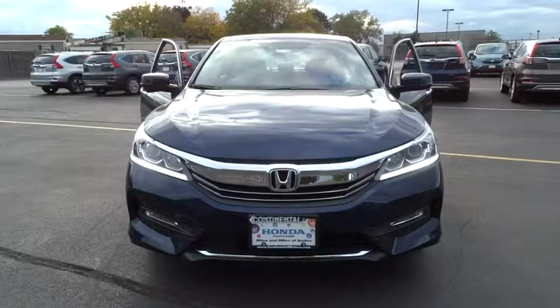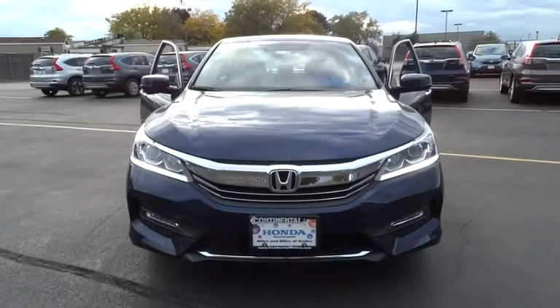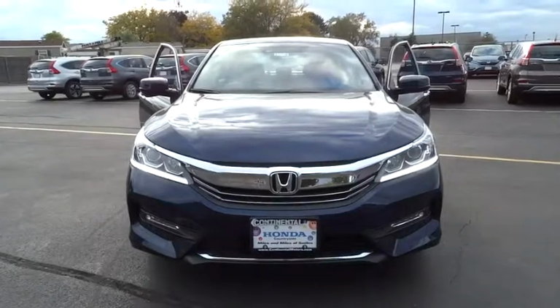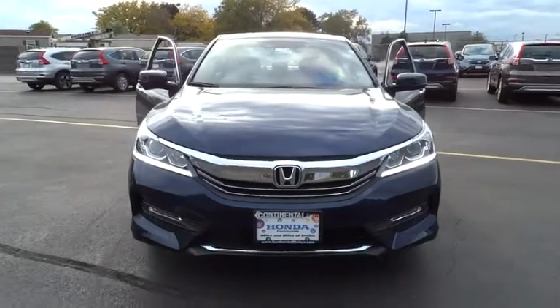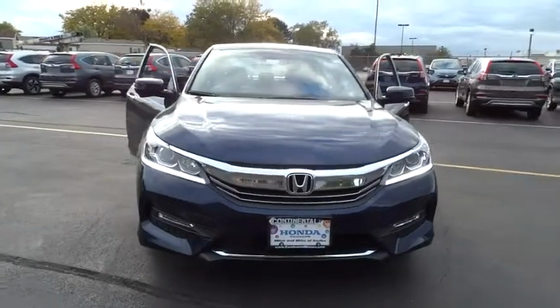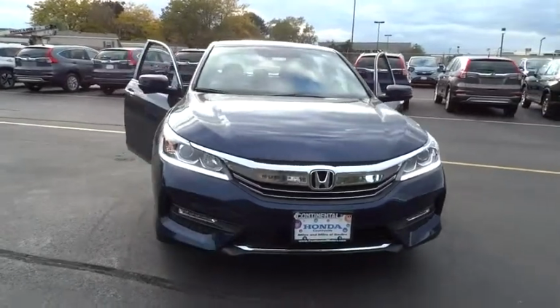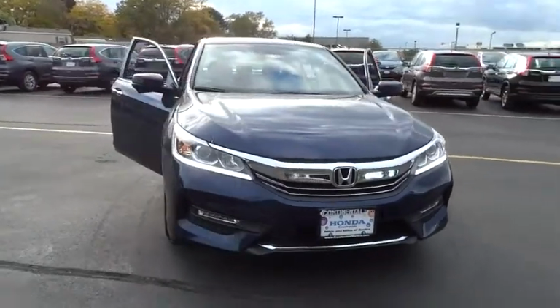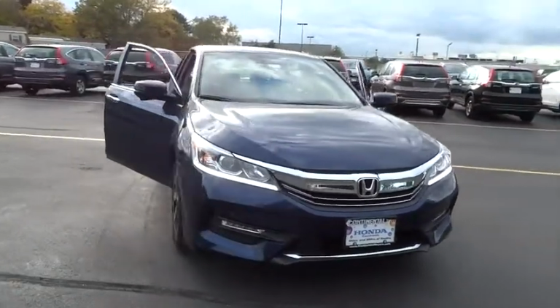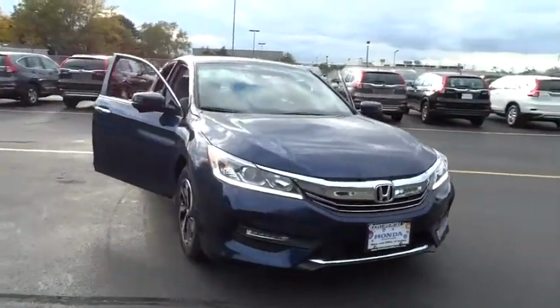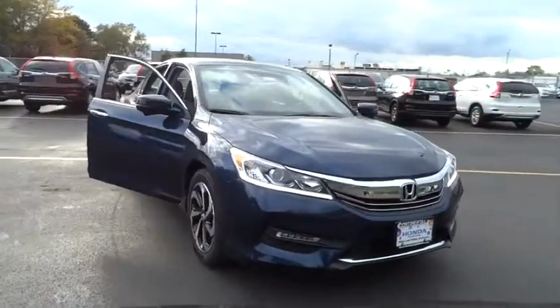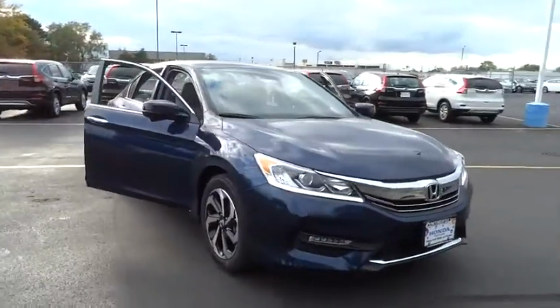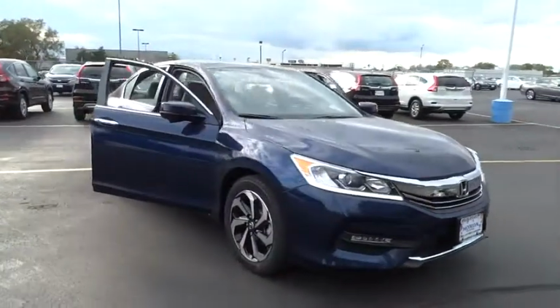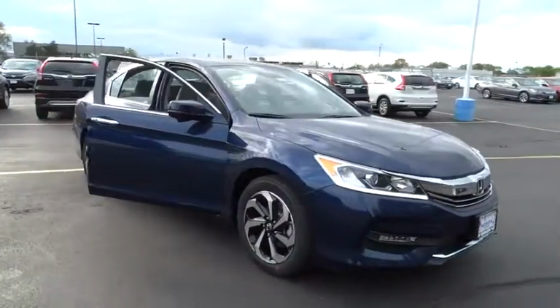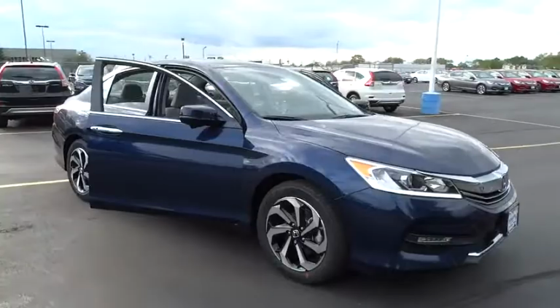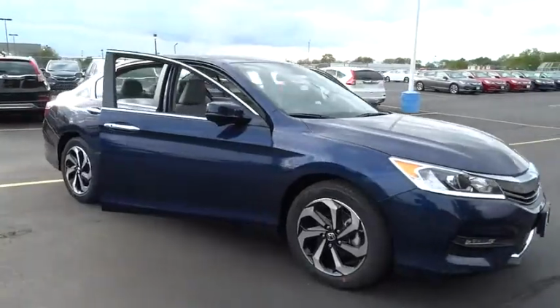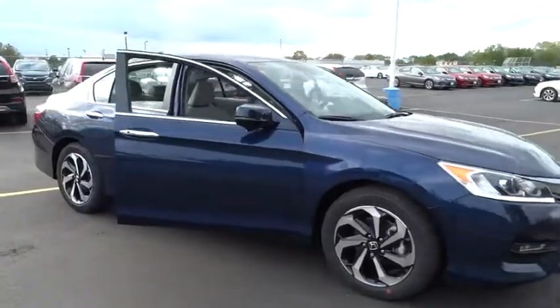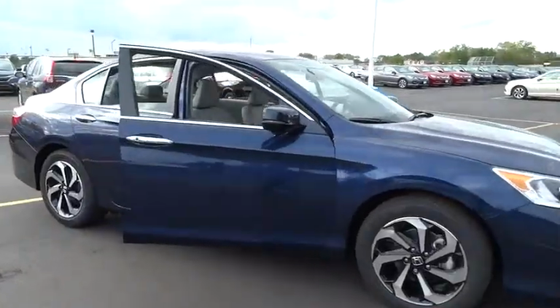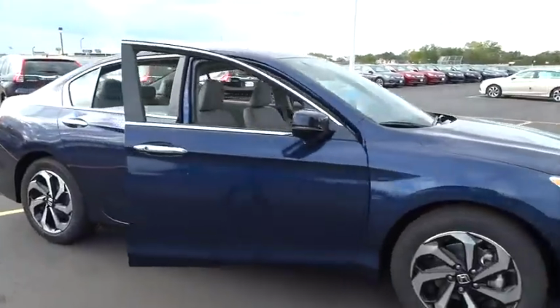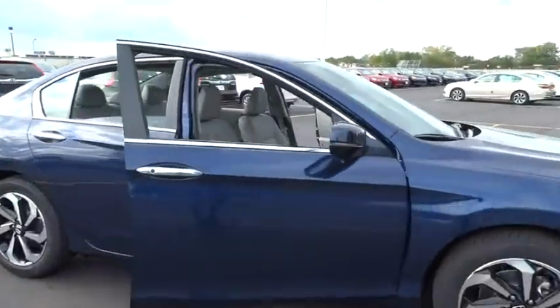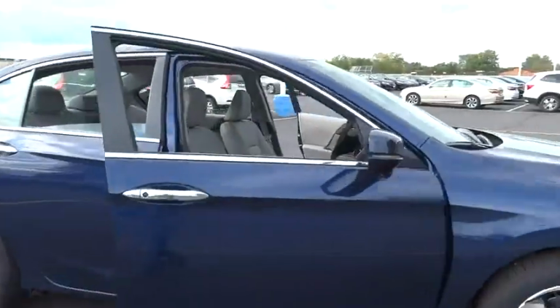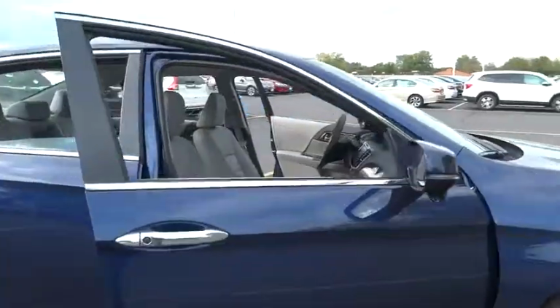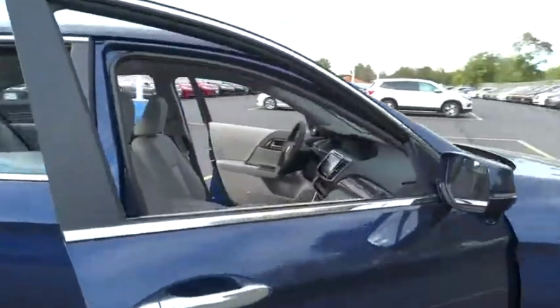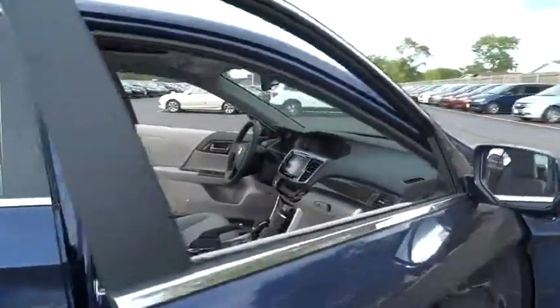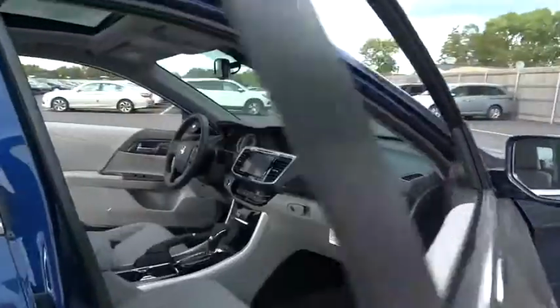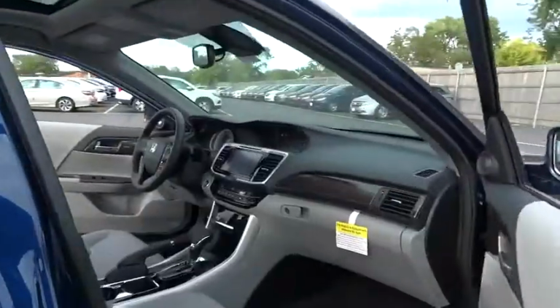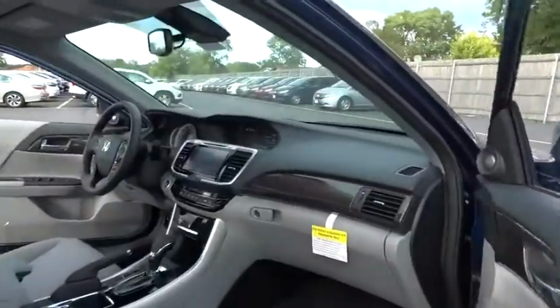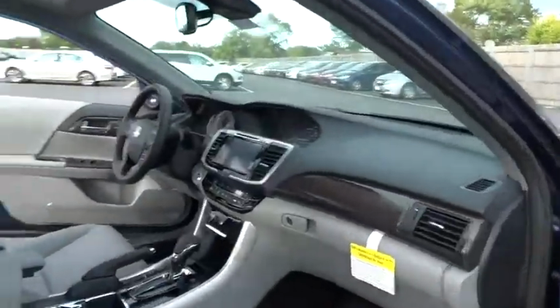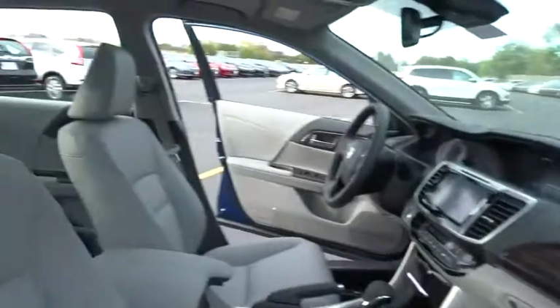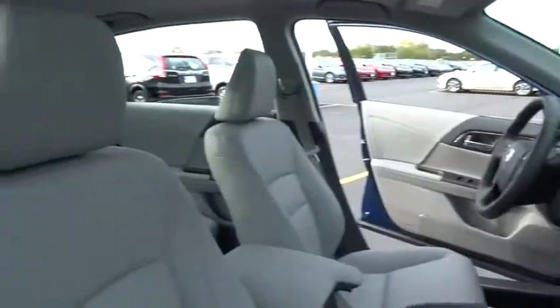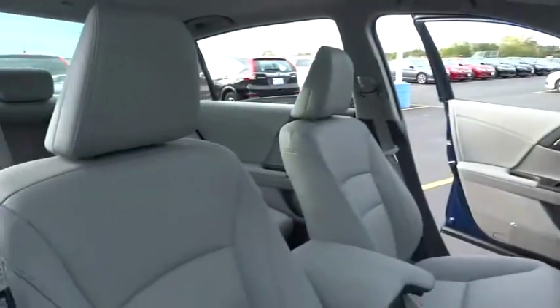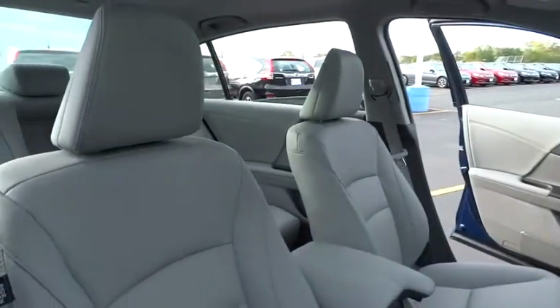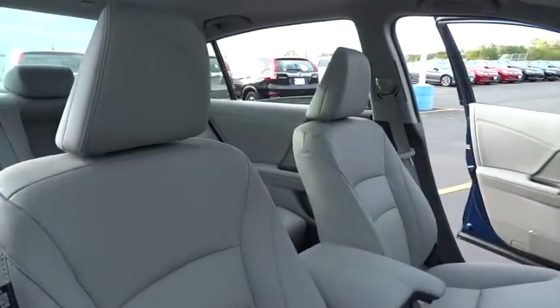2016 Accord. Ingeniously simple, yet overflowing with luxury and technological creativity. All that and more in the Accord. Here are some of this vehicle's great options.